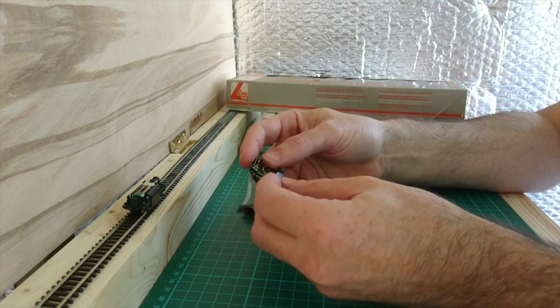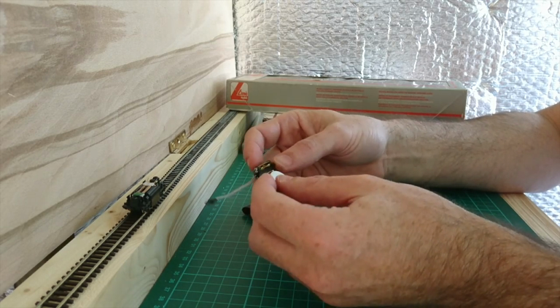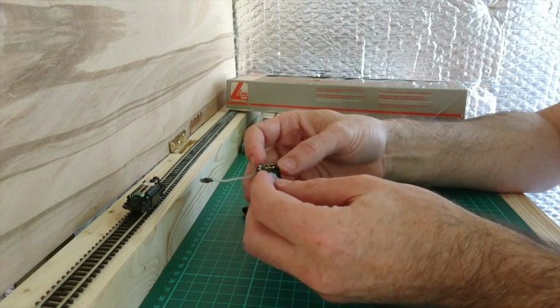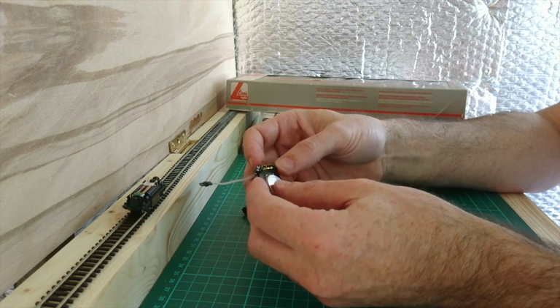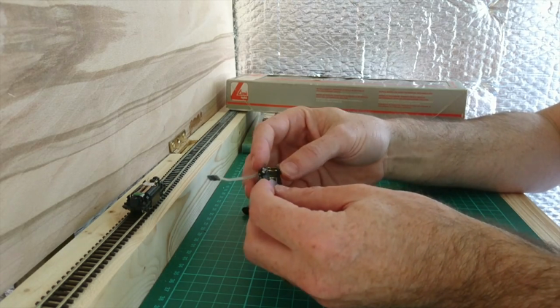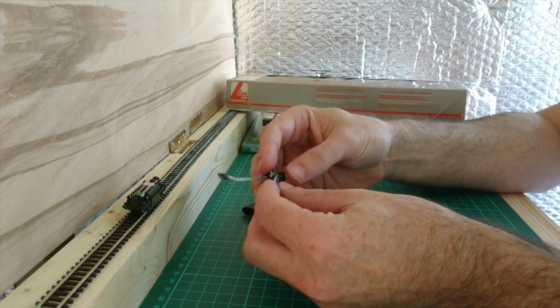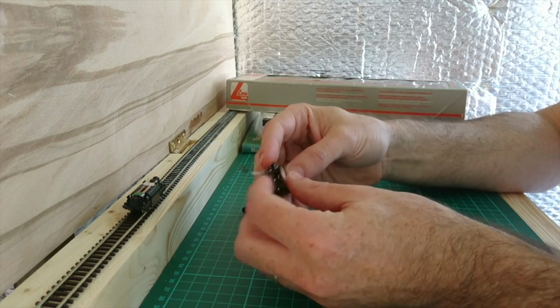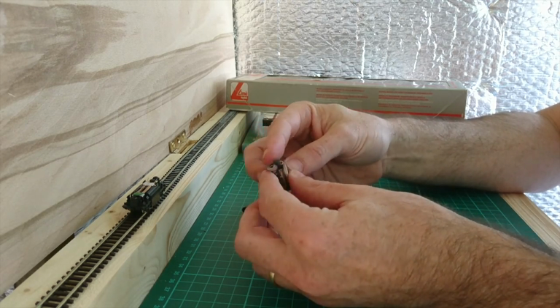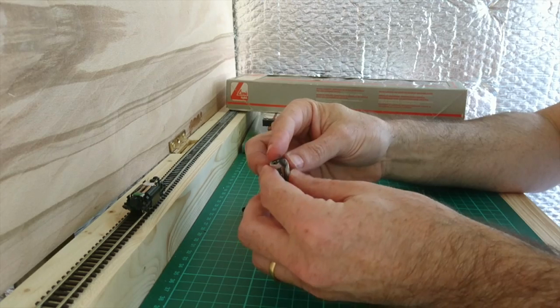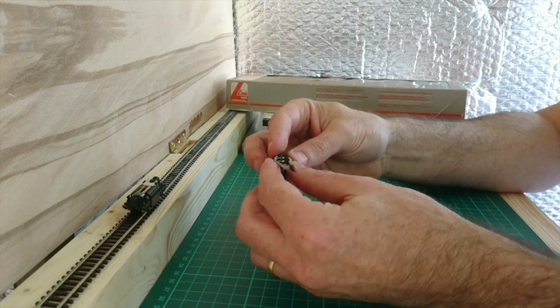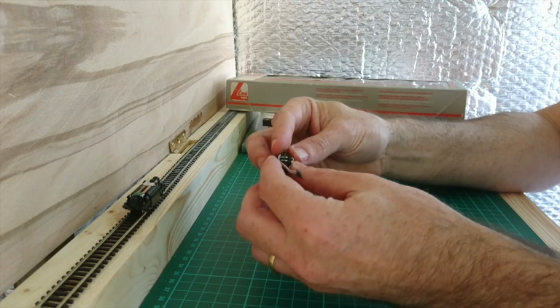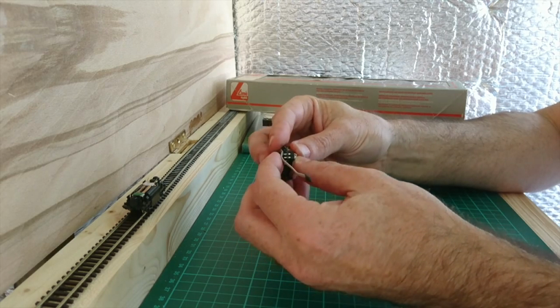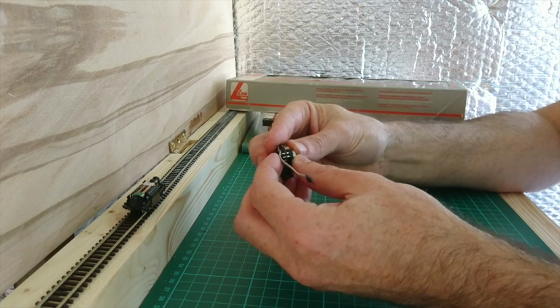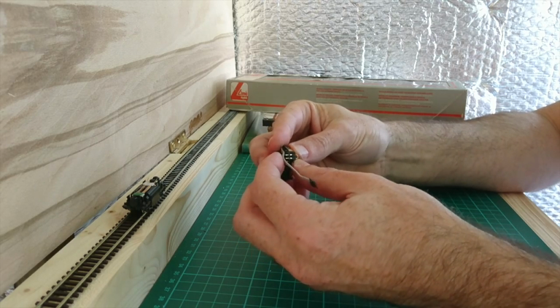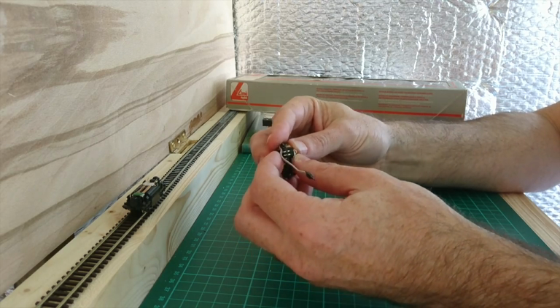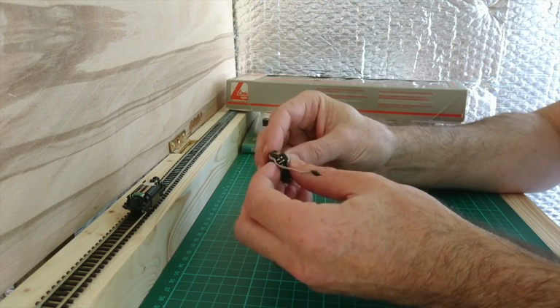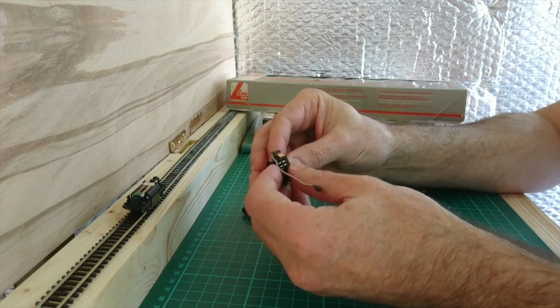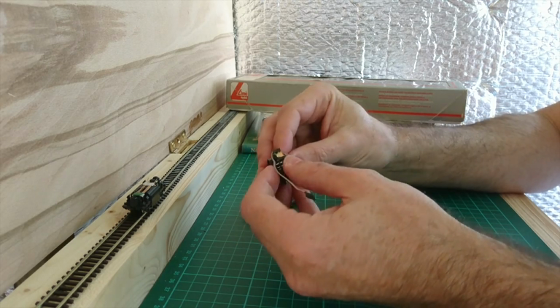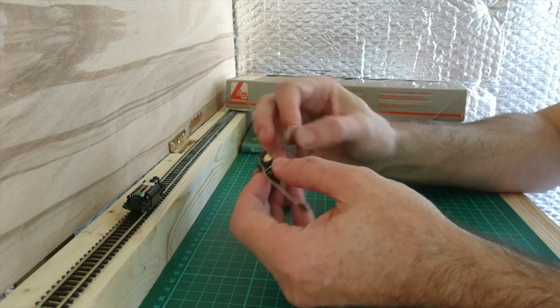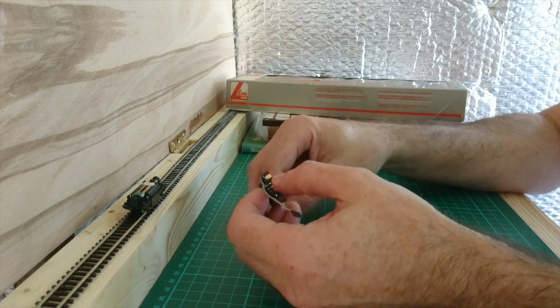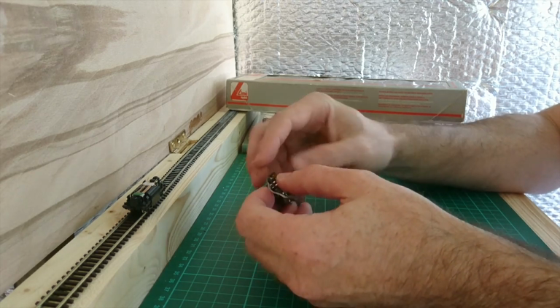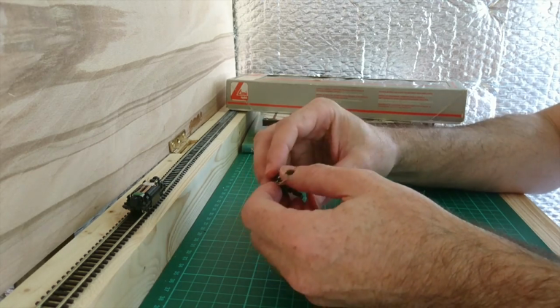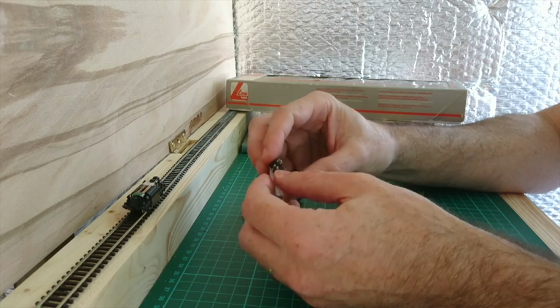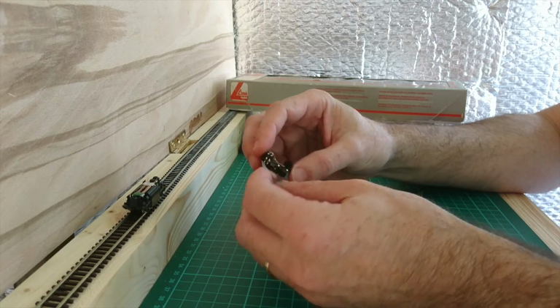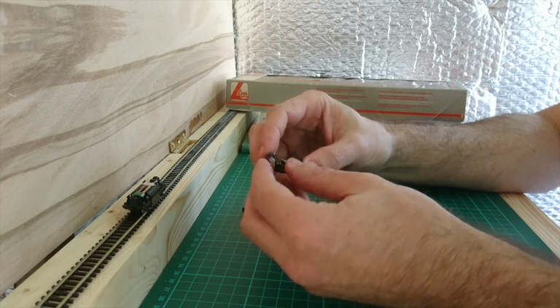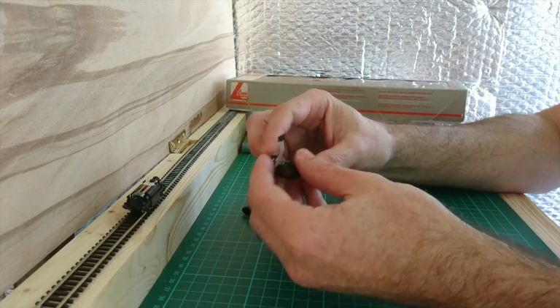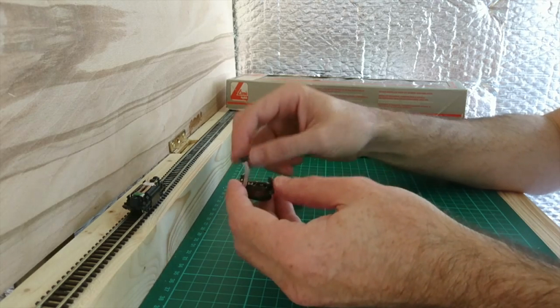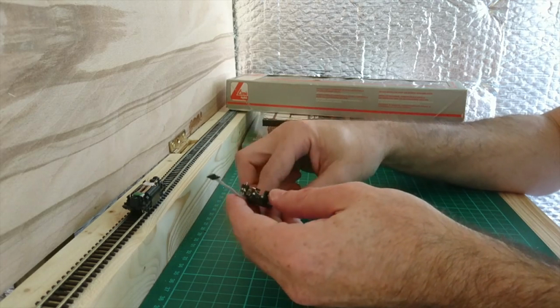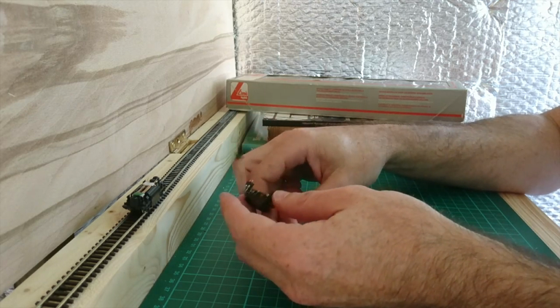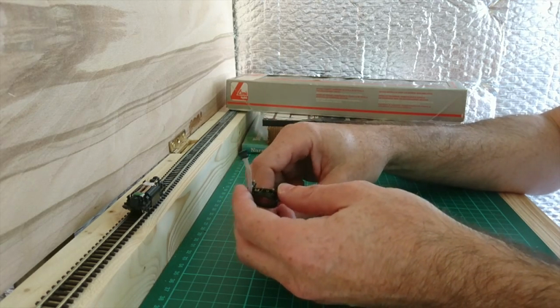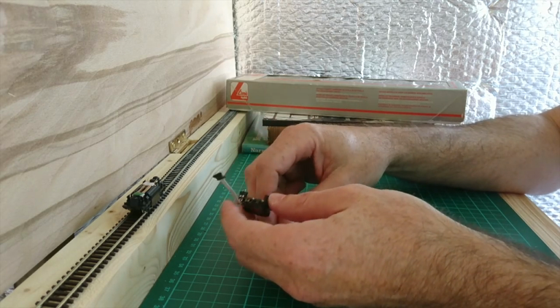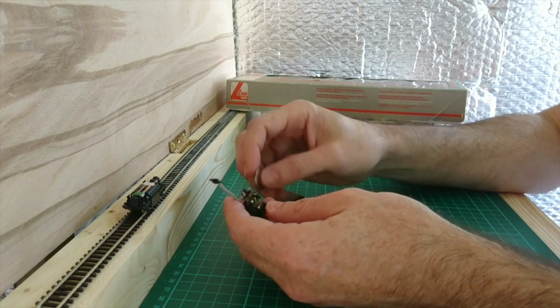Sorry about the setup — the shed is a work in progress. If you've been following my website, you know I'm building this out to support a bigger railway, but it's still a work in progress, so we've got some insulation in the background.